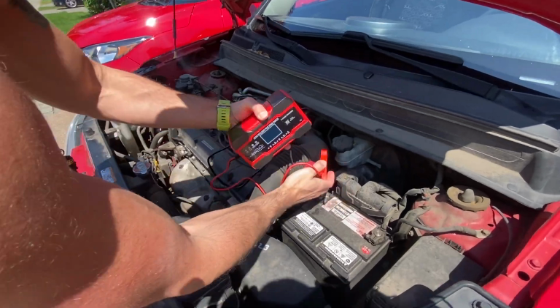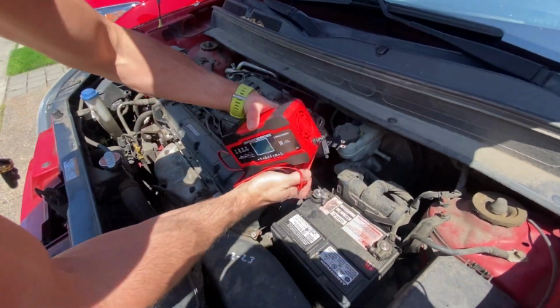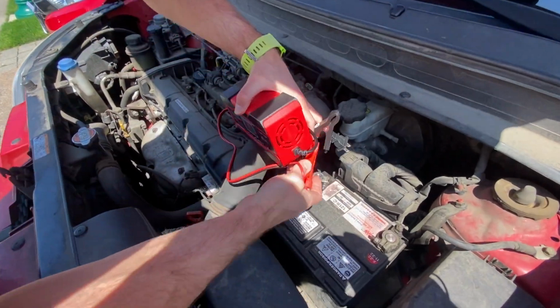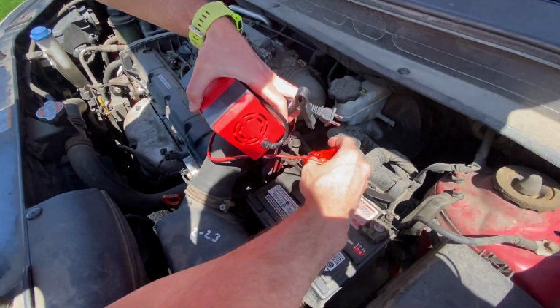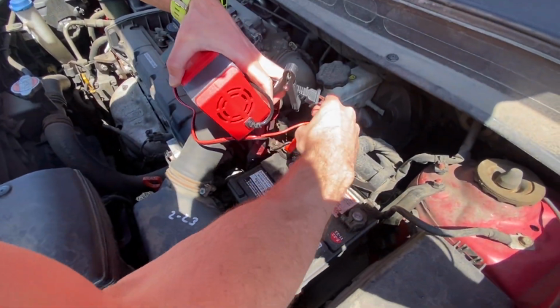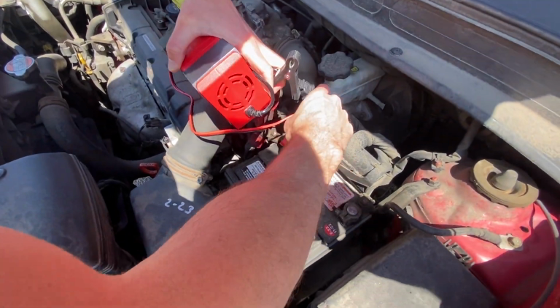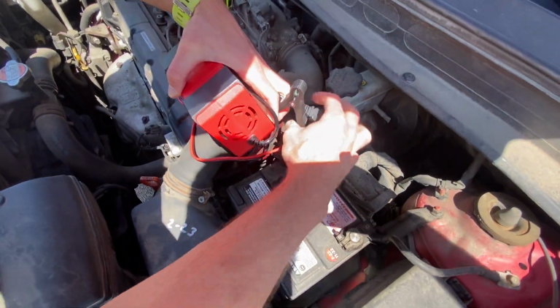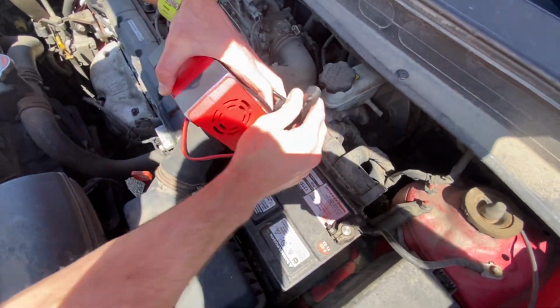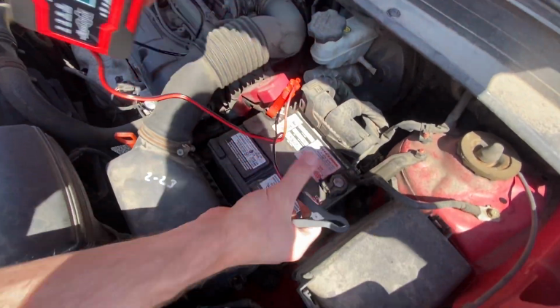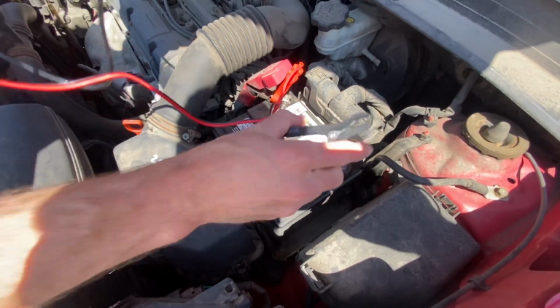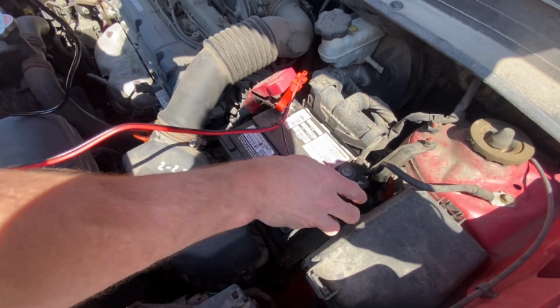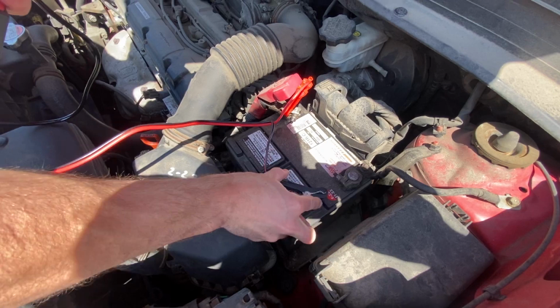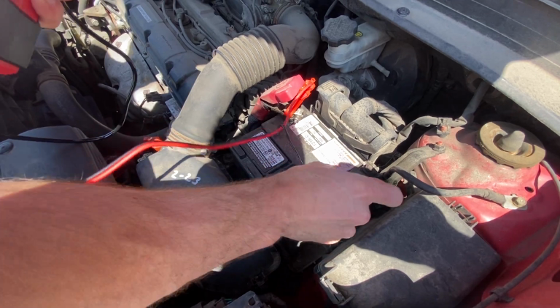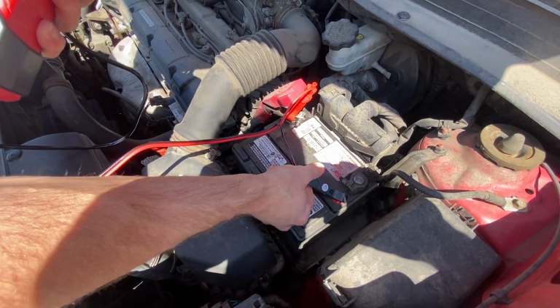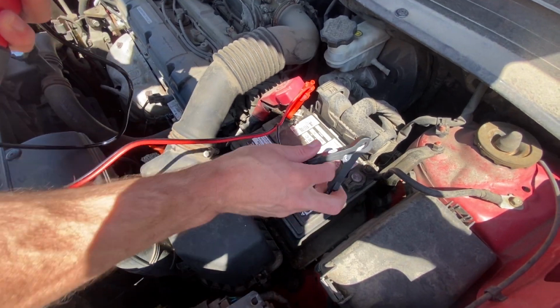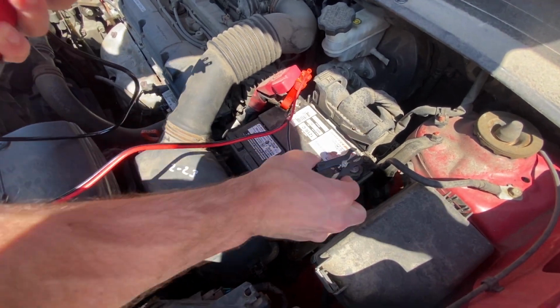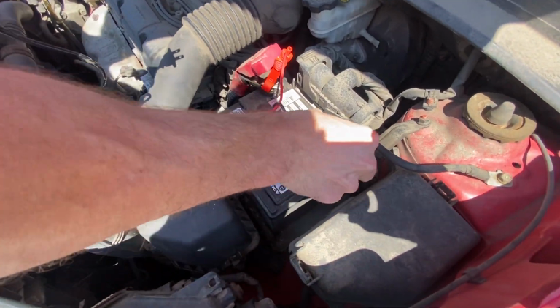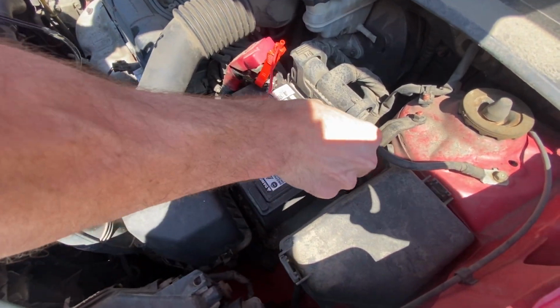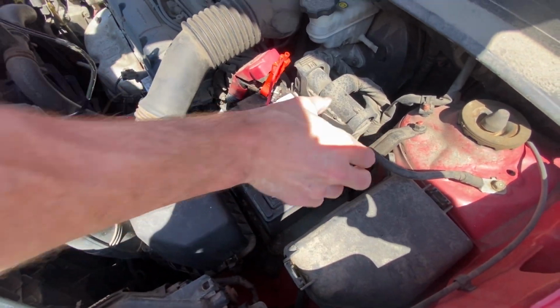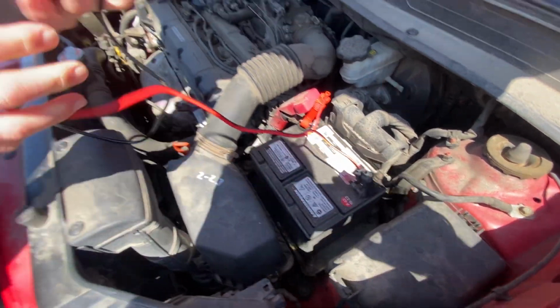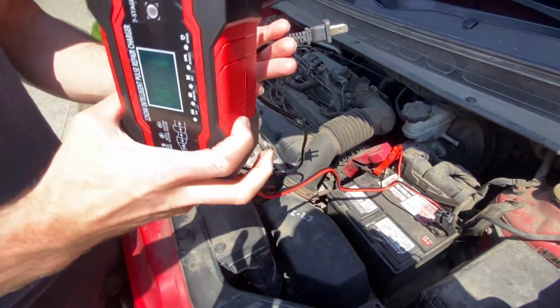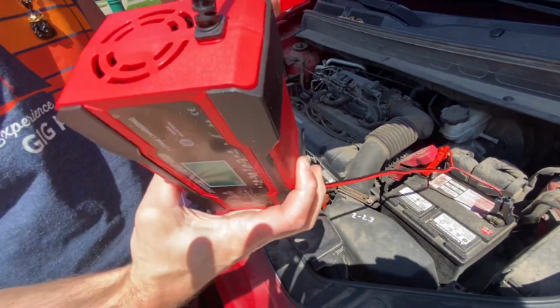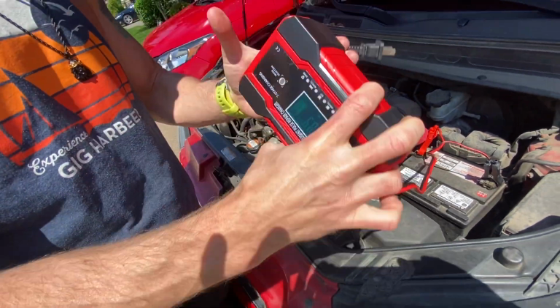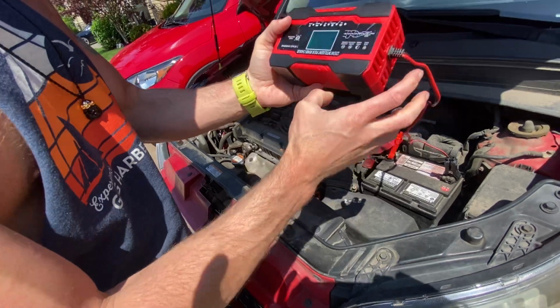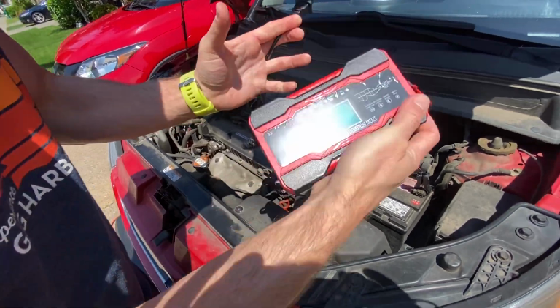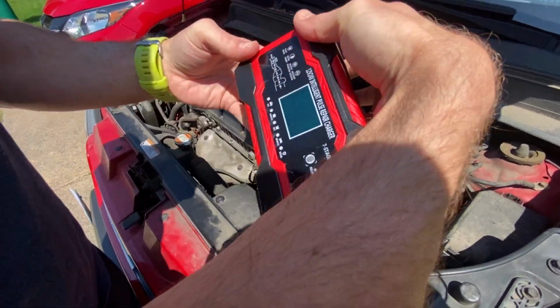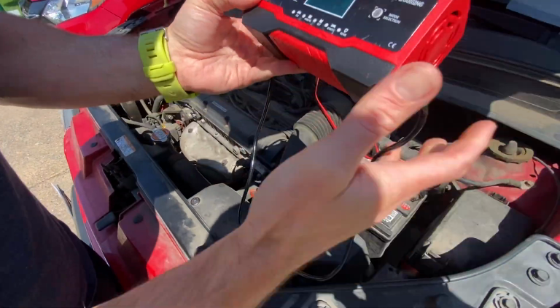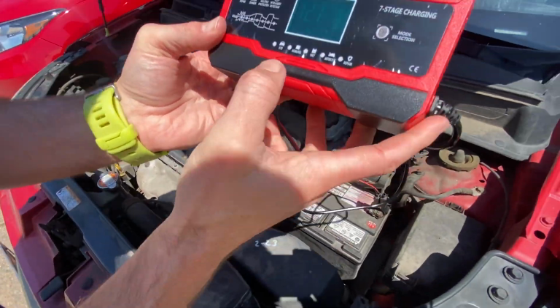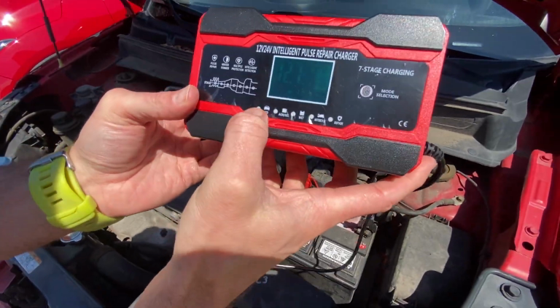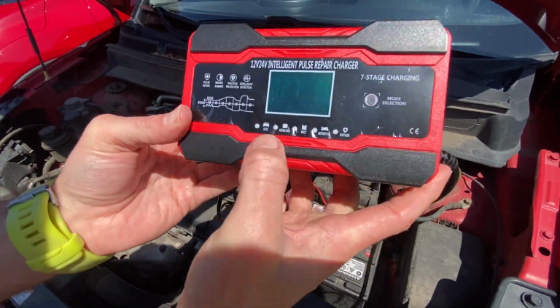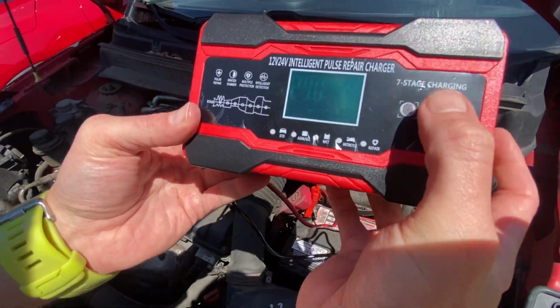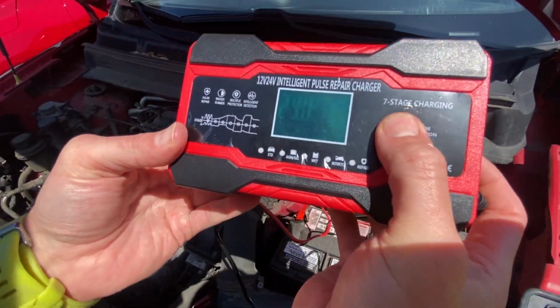All you do is put these on like you would with regular jumper cables — they're just a little smaller — and then you plug it in. From there, you can select your mode.